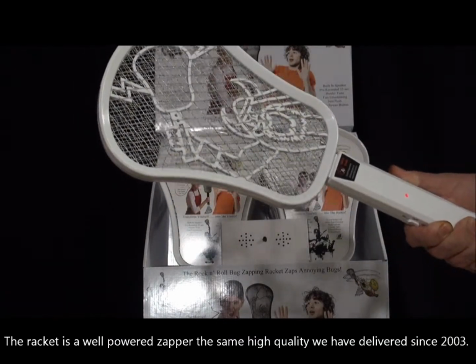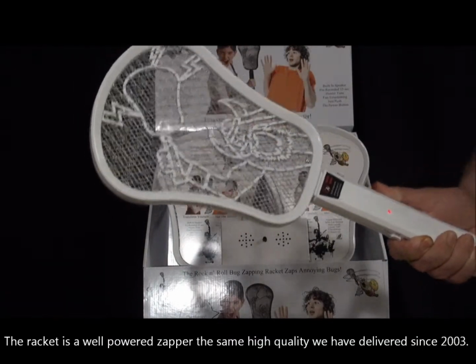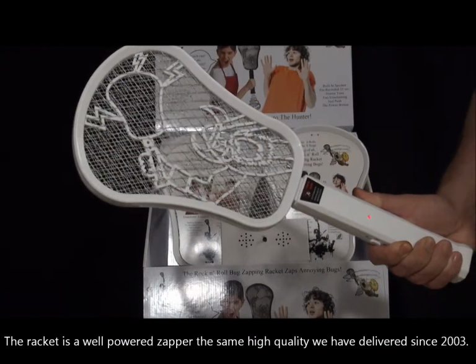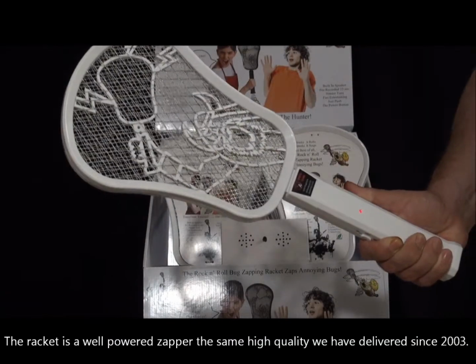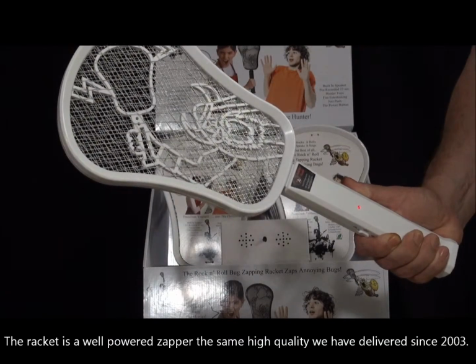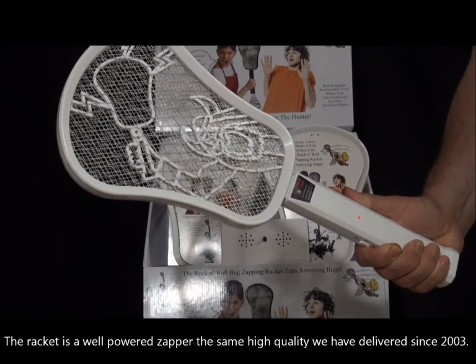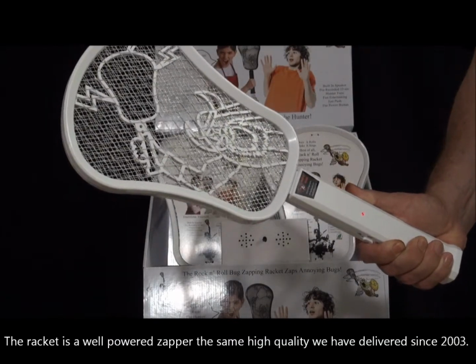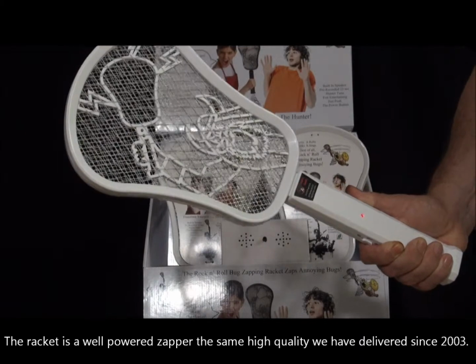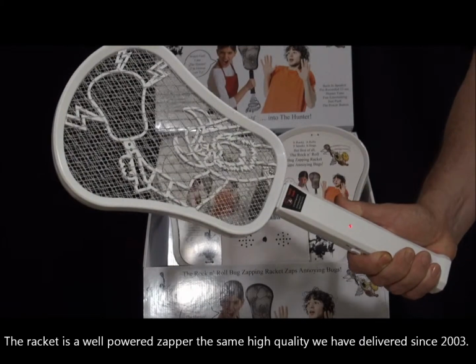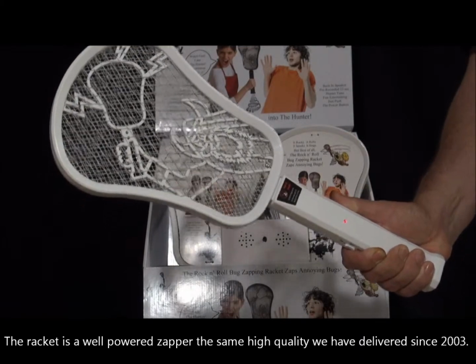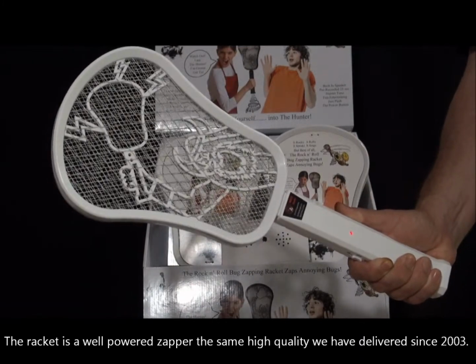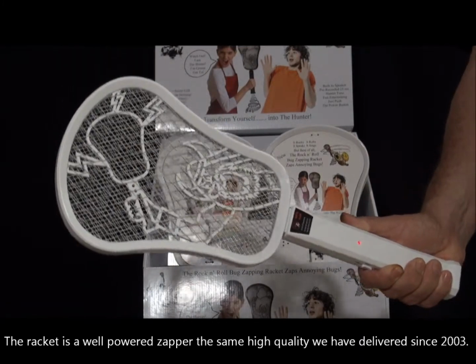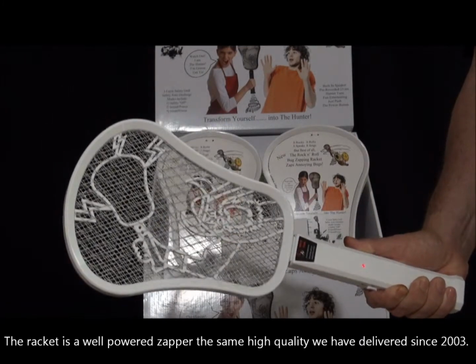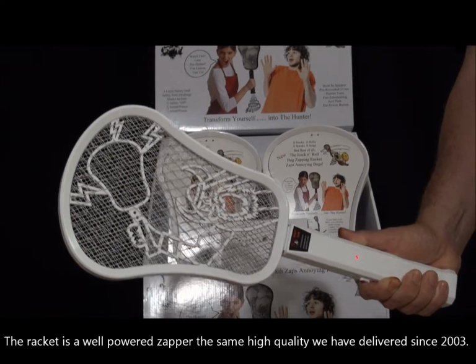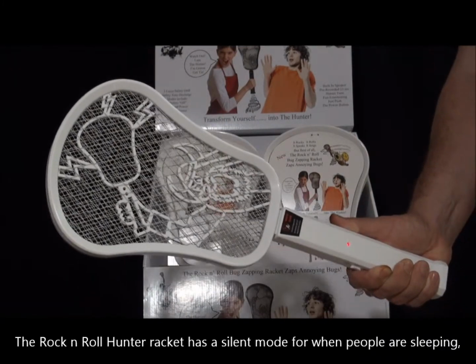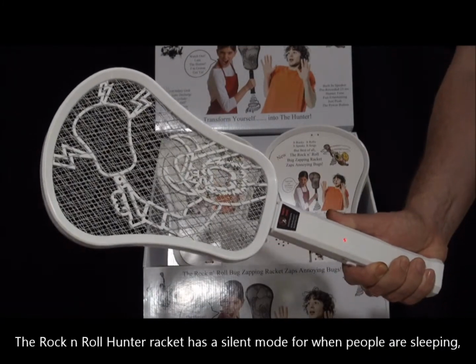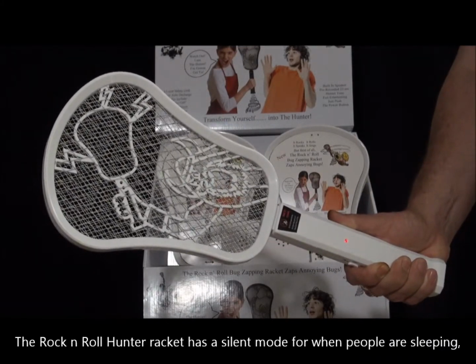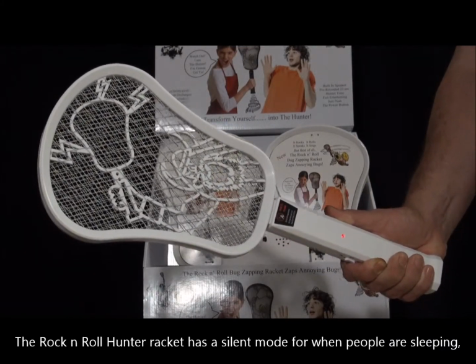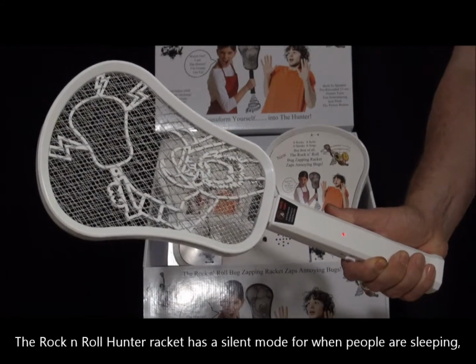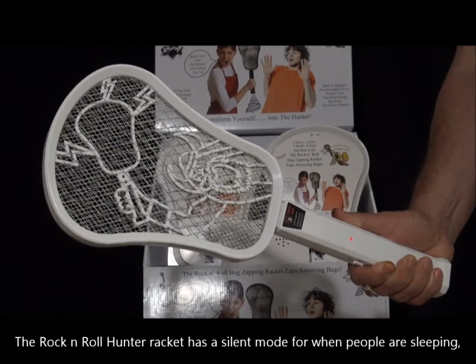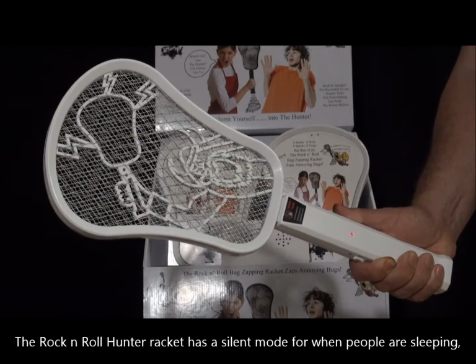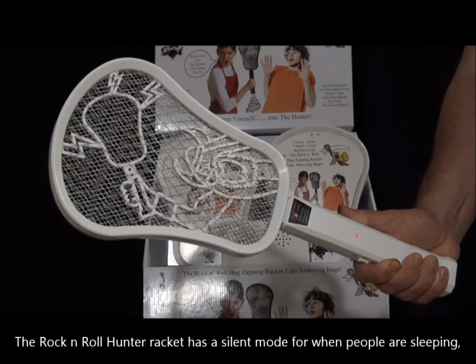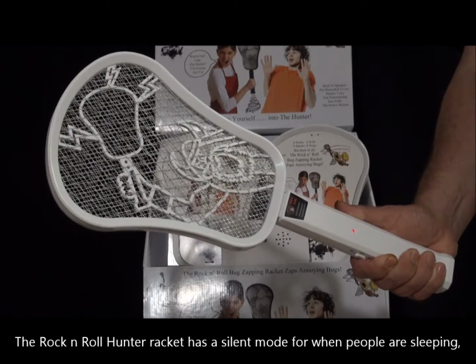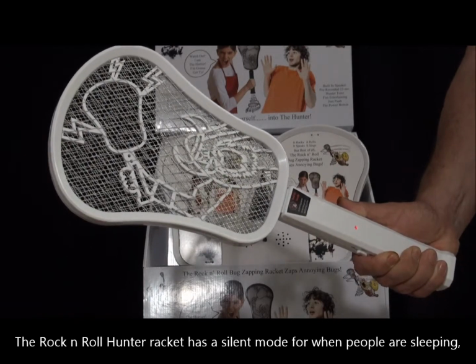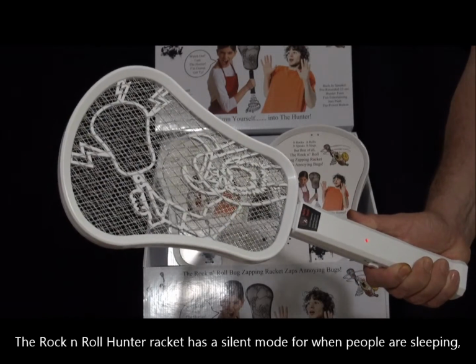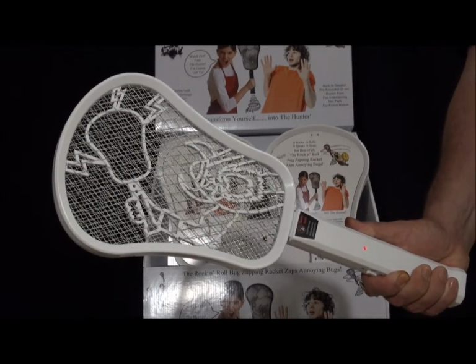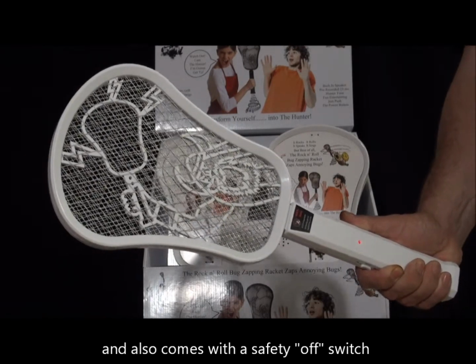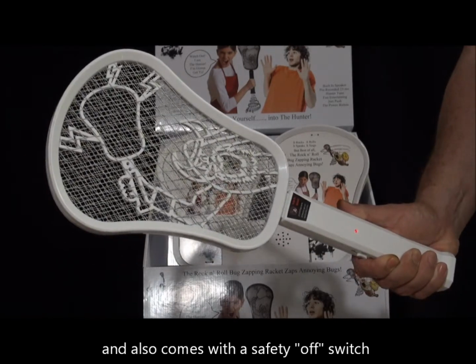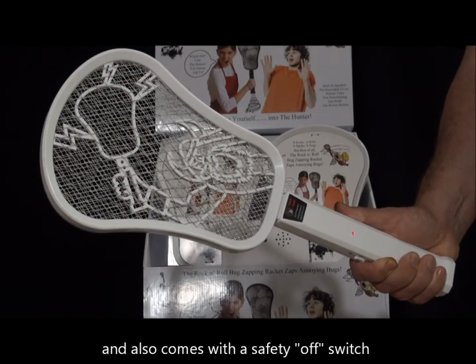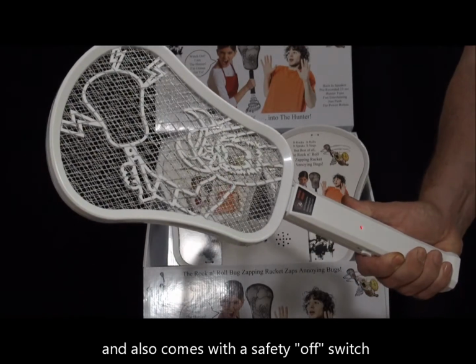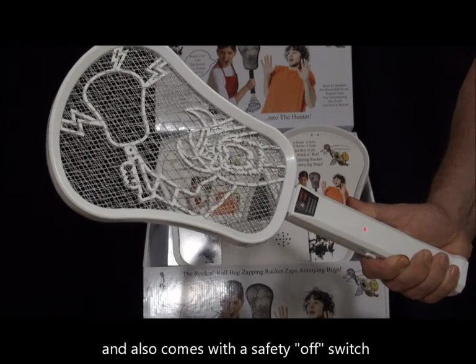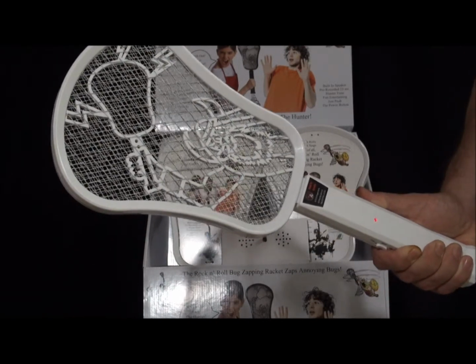The racket is a well-powered zapper, the same high quality we've delivered since 2003. The rock and roll hunter racket has a silent mode for when people are sleeping, and also comes with a safety off switch.